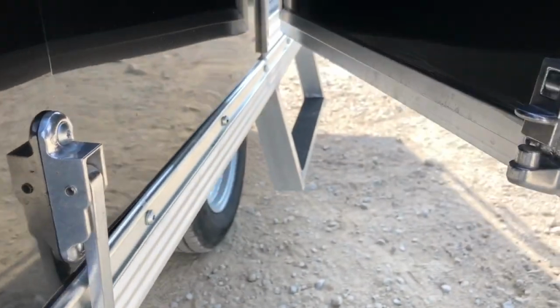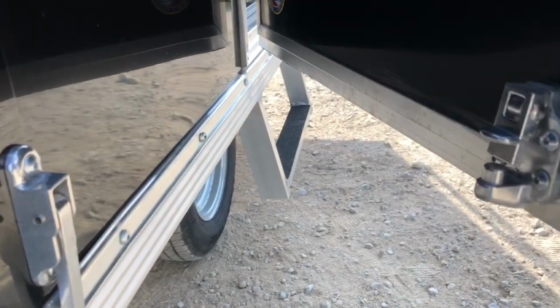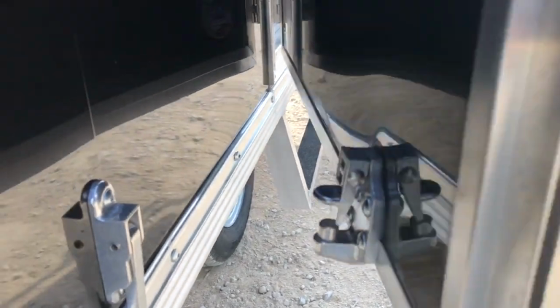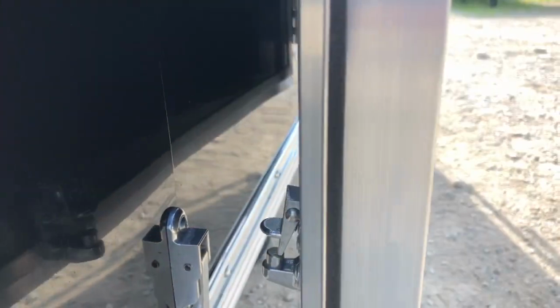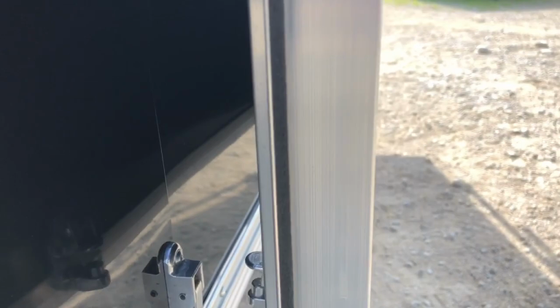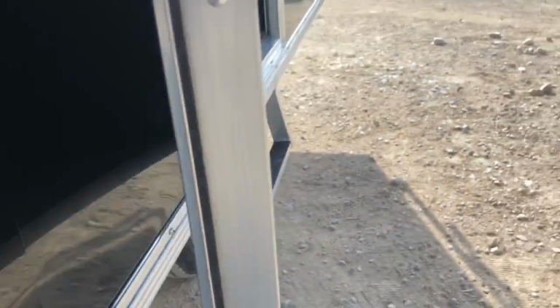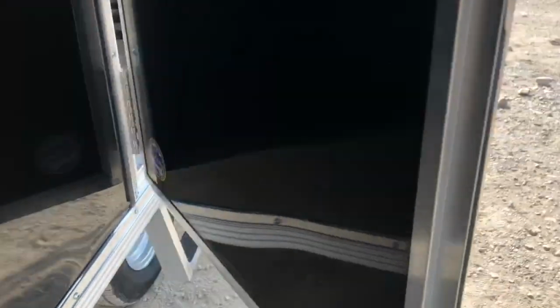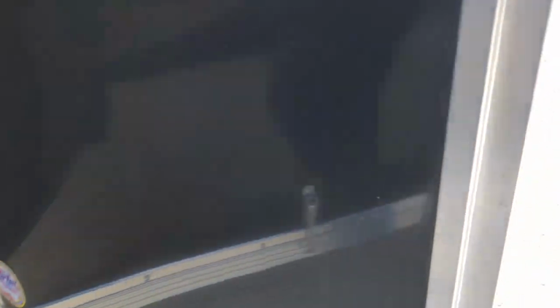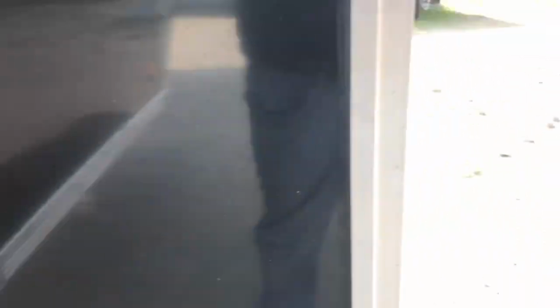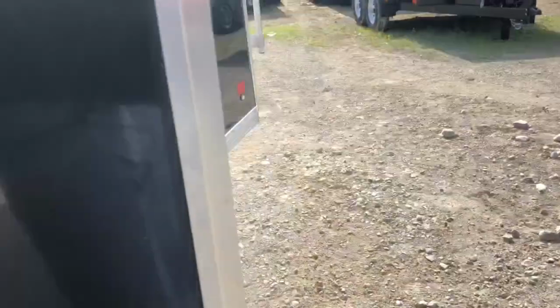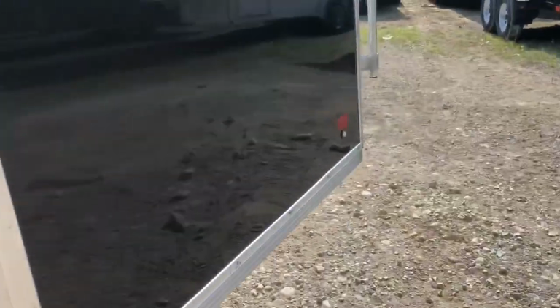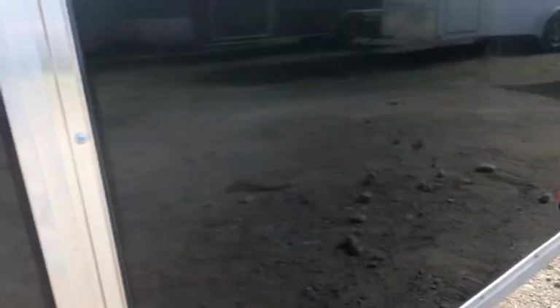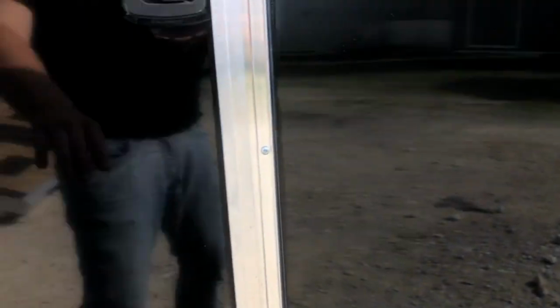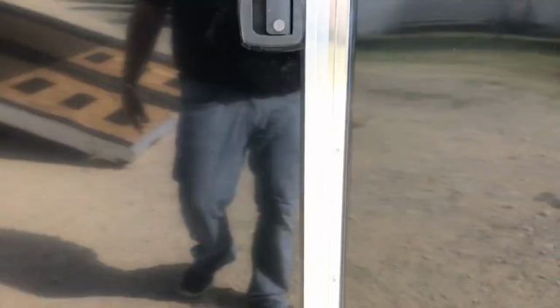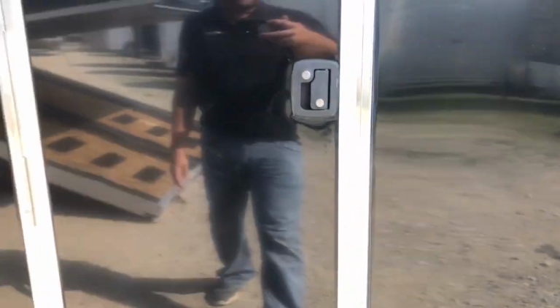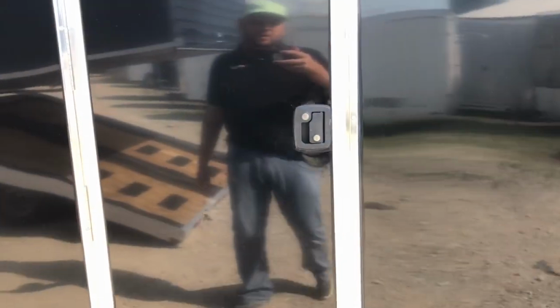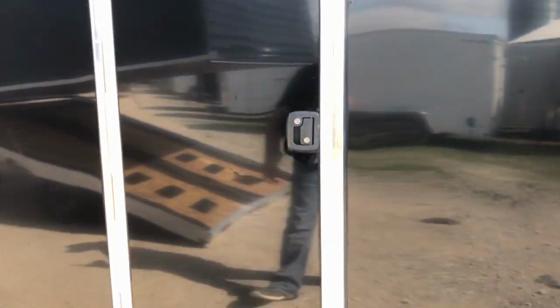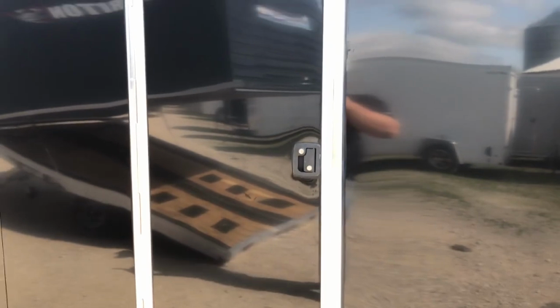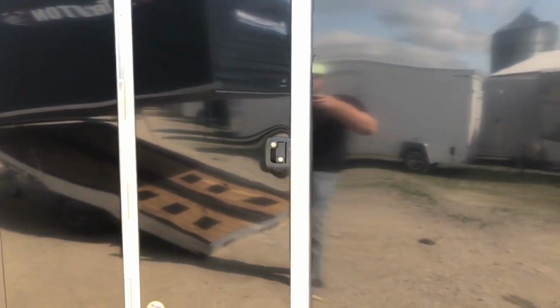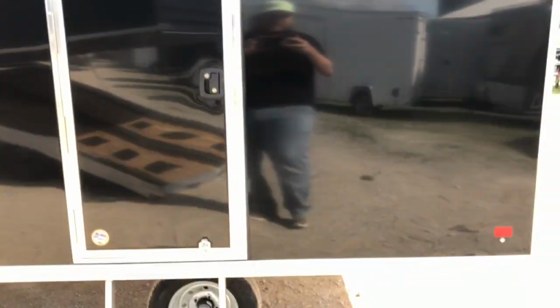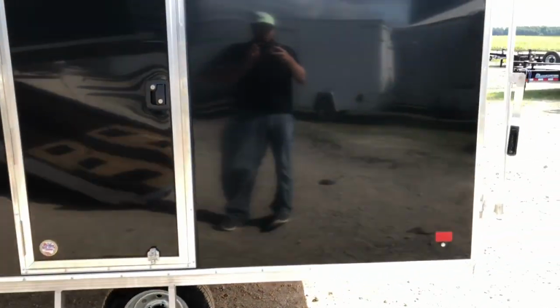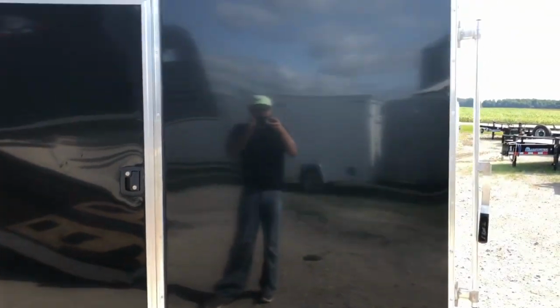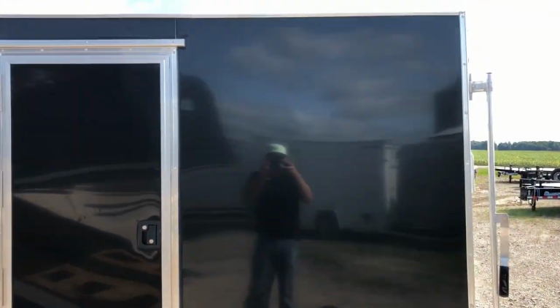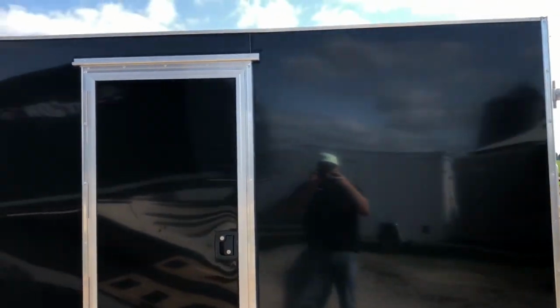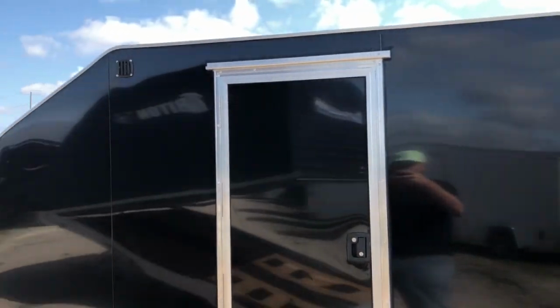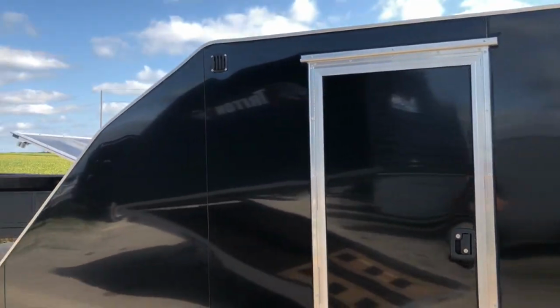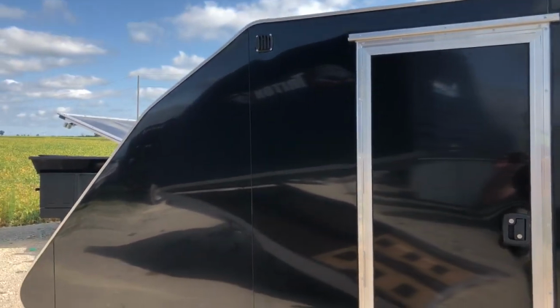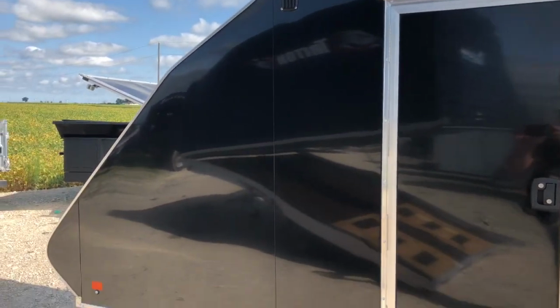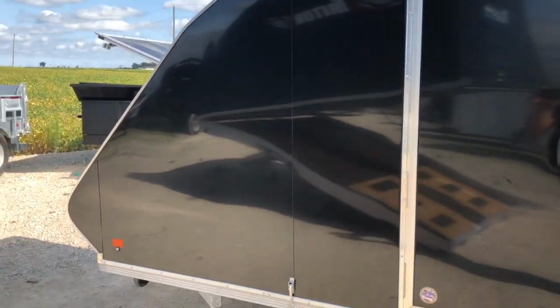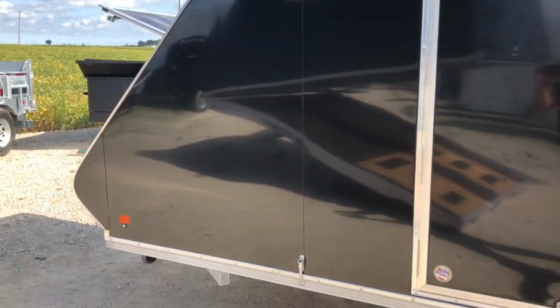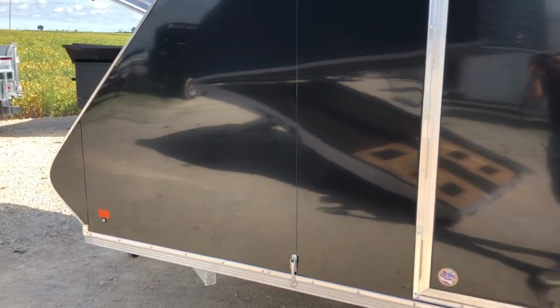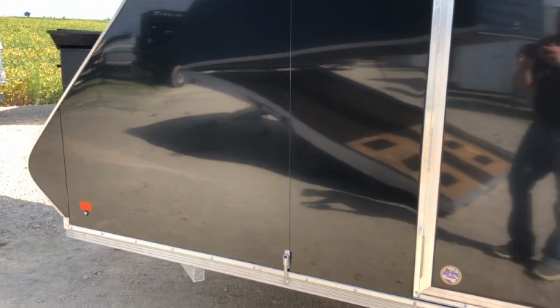Aluminum door holdbacks — standard in the industry is plastic, and what we find is that they break, so this is a little better quality. You can easily unclip it and it slammers shut. All screwless panels — if you look on those panels, there are no screws in between the seams.